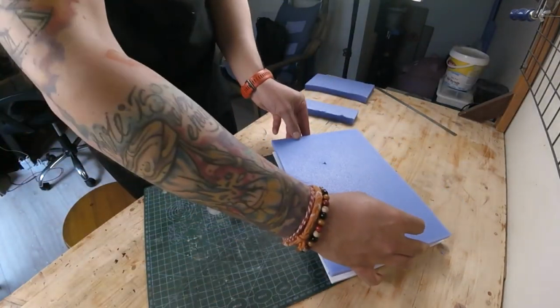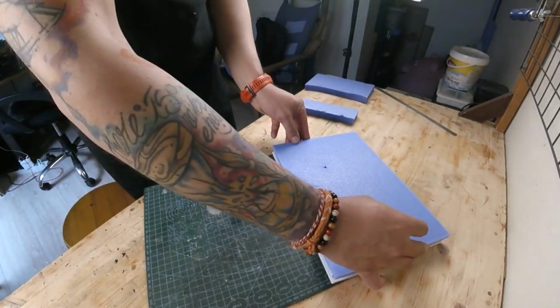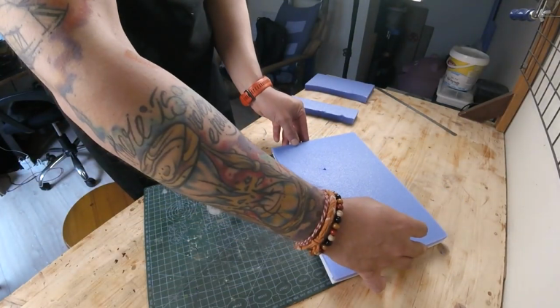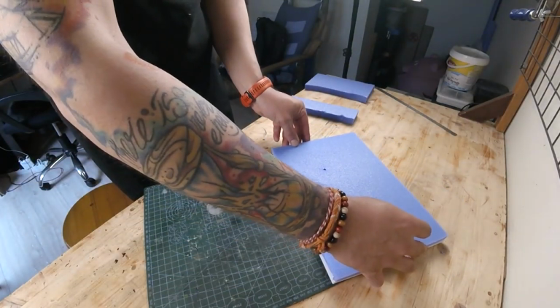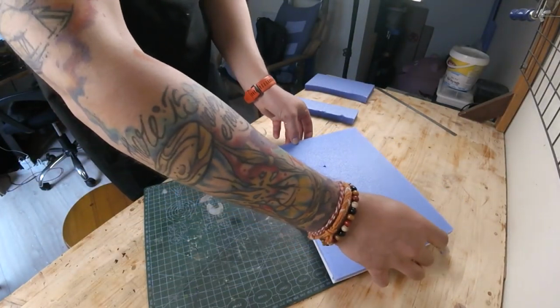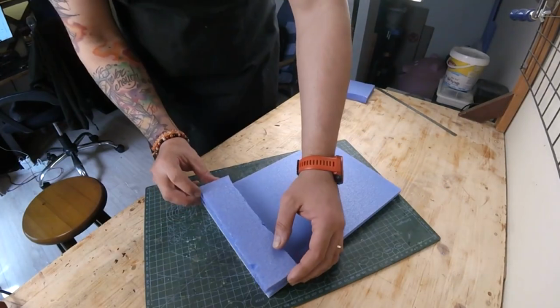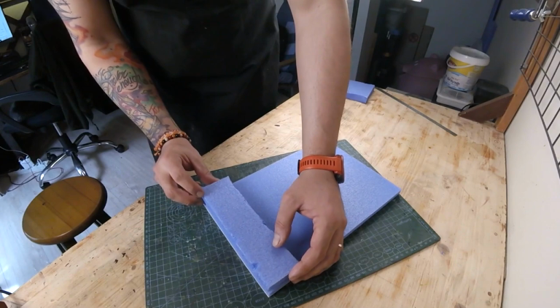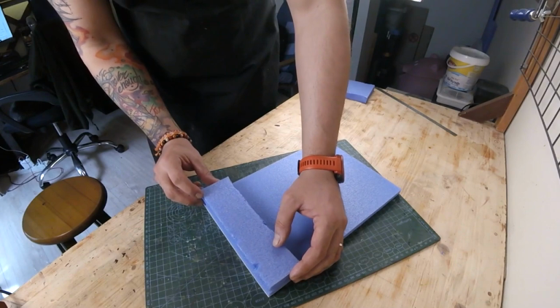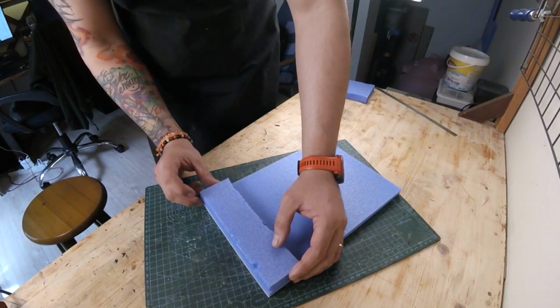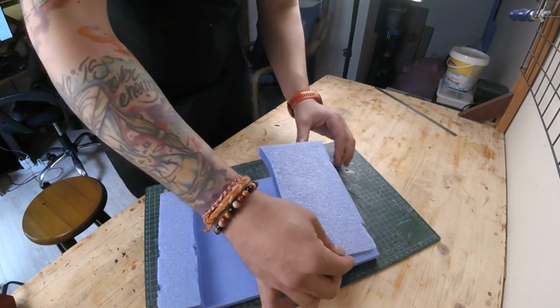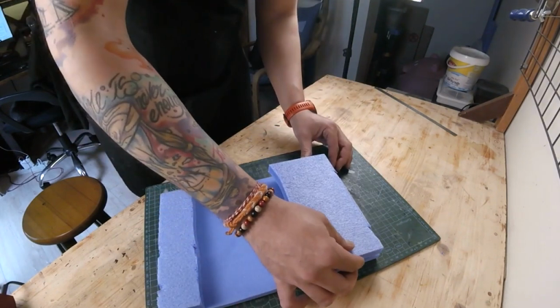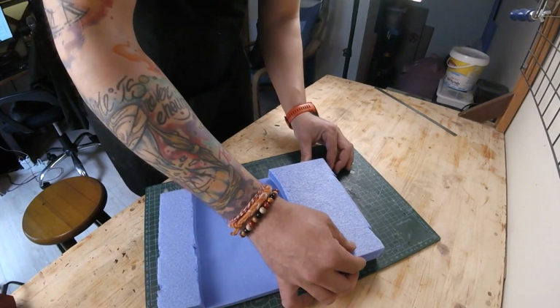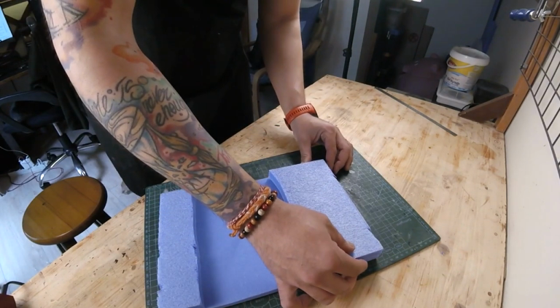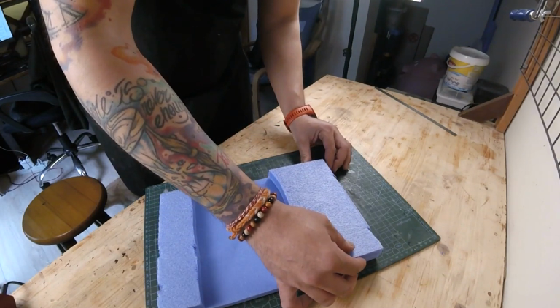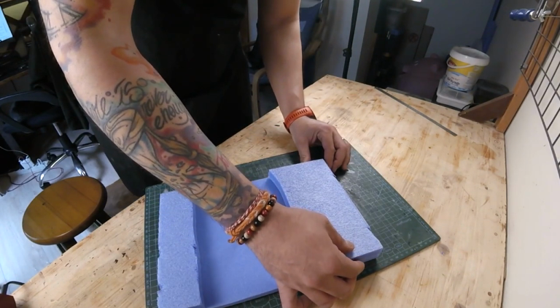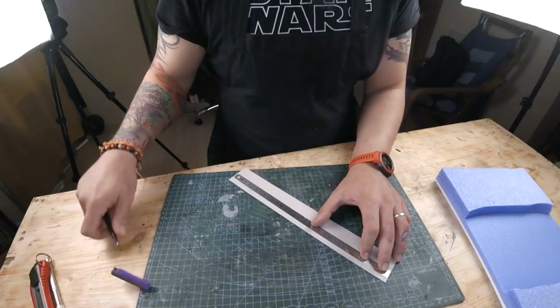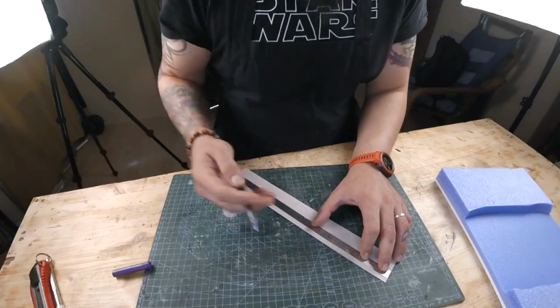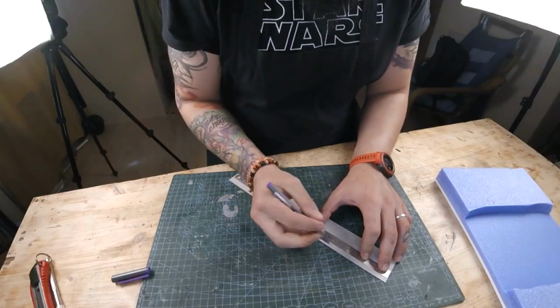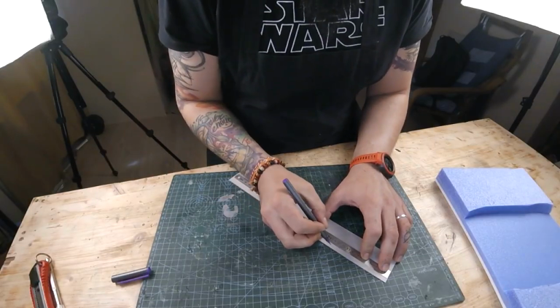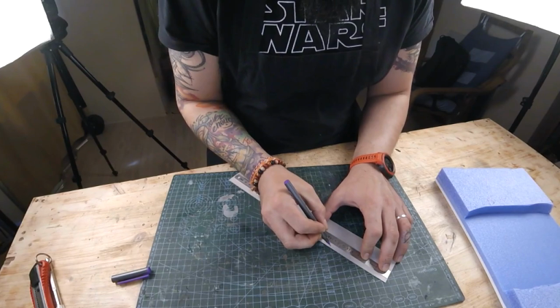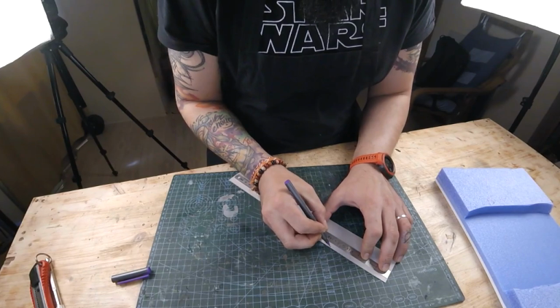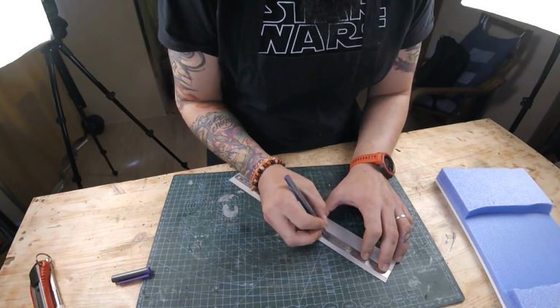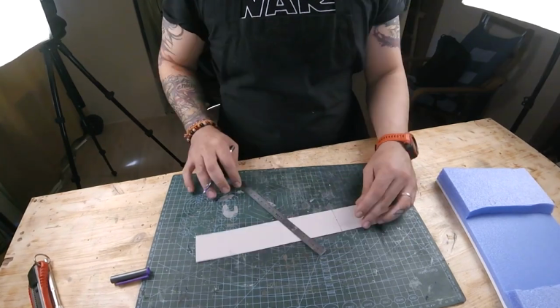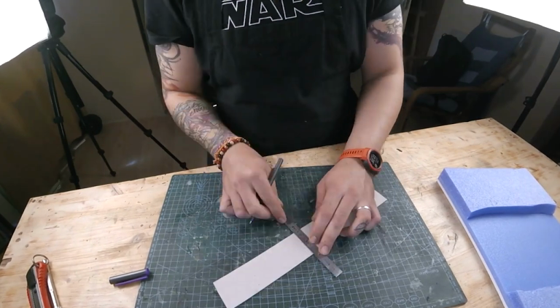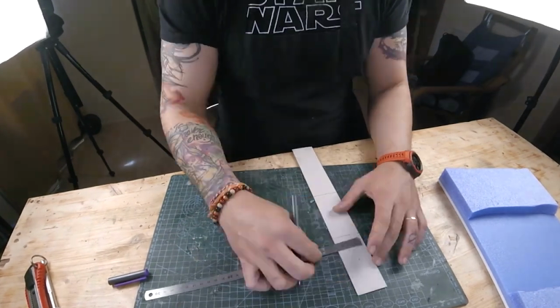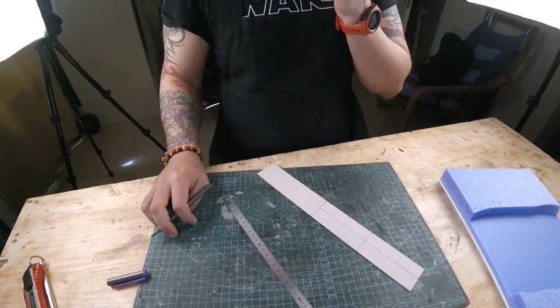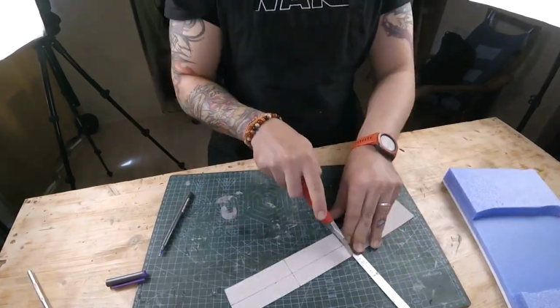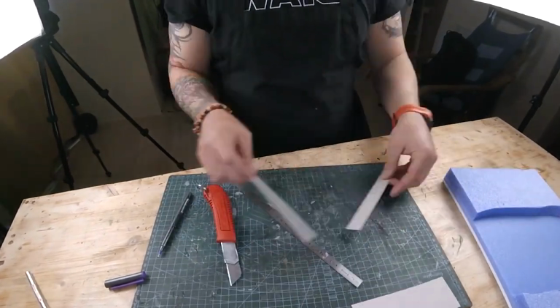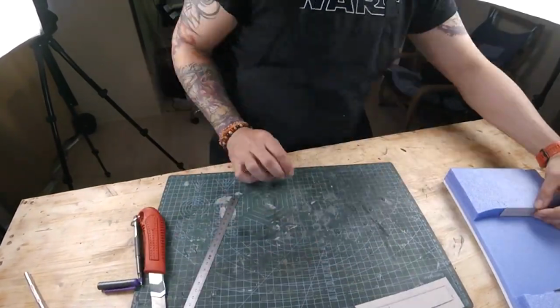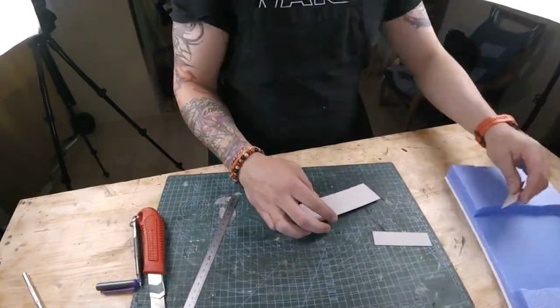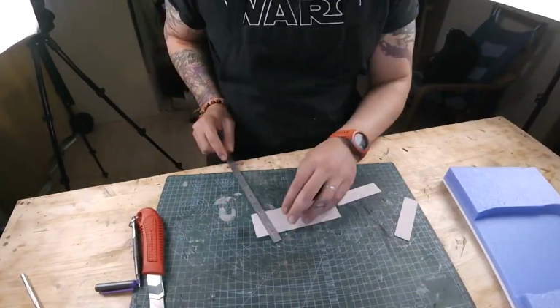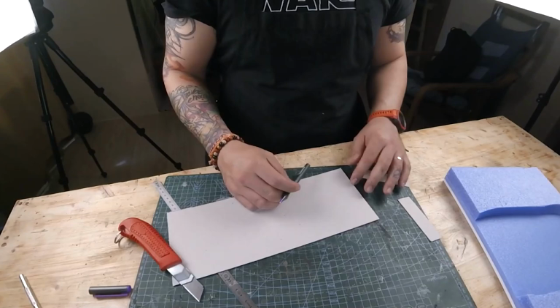As usual, I start with cutting off the necessary styrofoam sections and glue them over the foam core base. With the basic shape of the base done, I start making a bridge frame out of — you guessed it — cardboard.